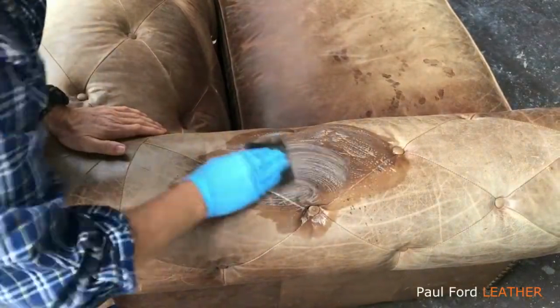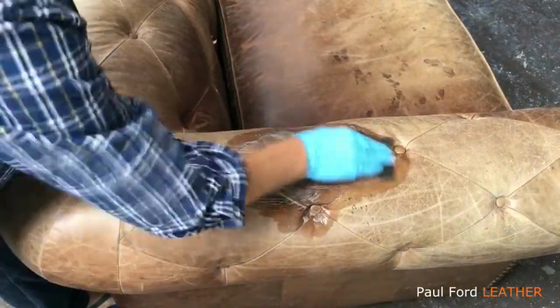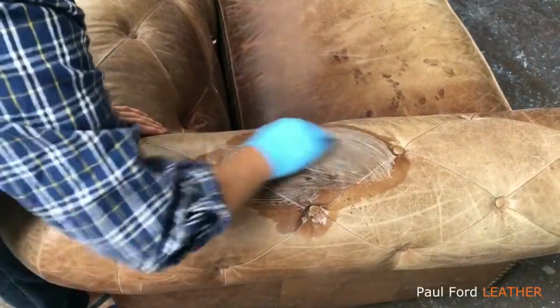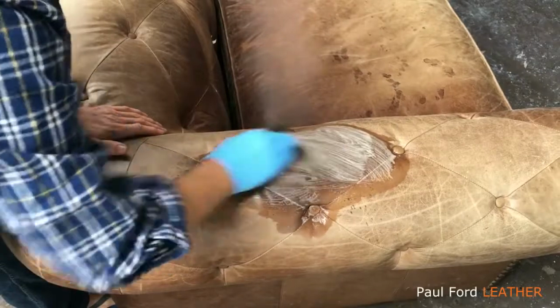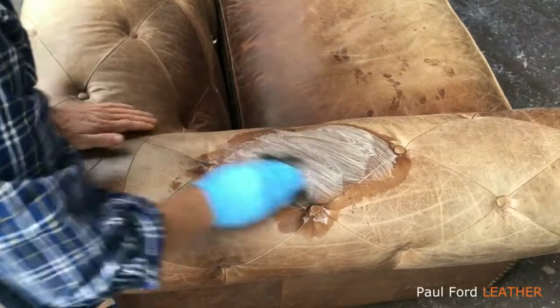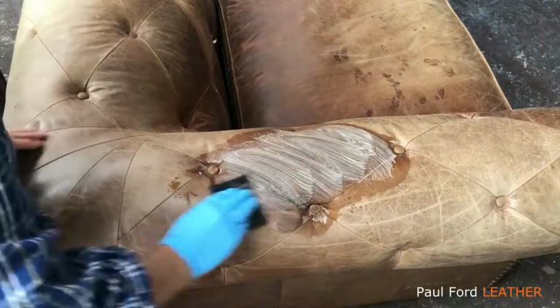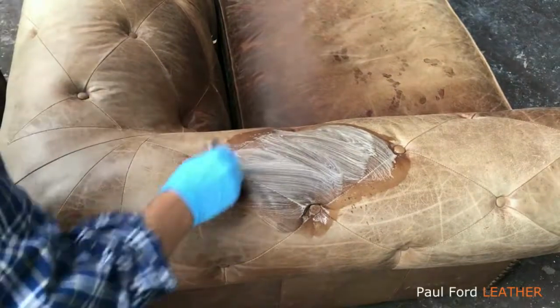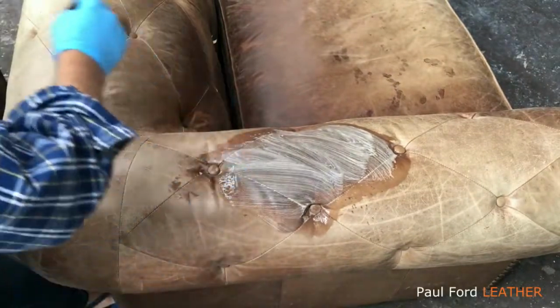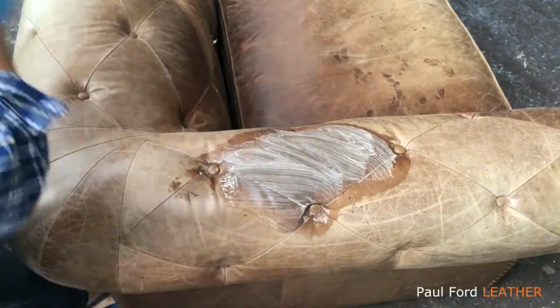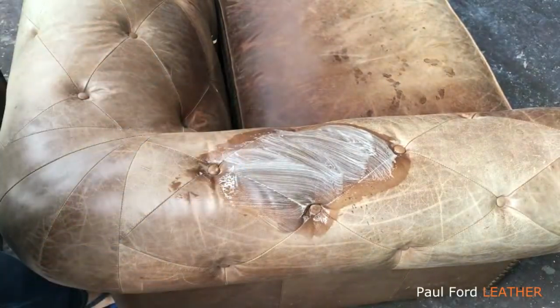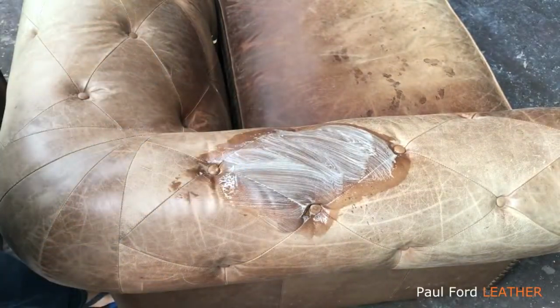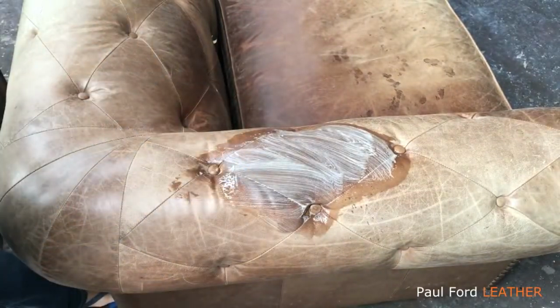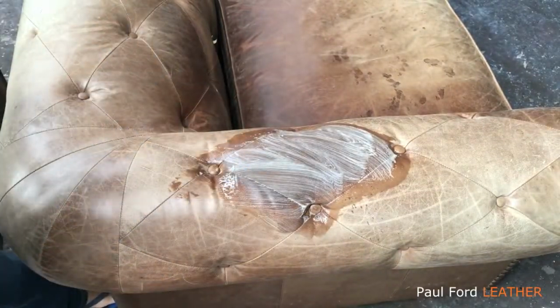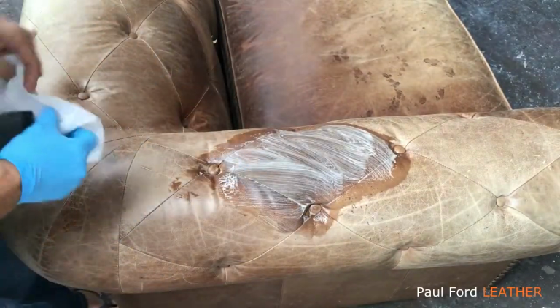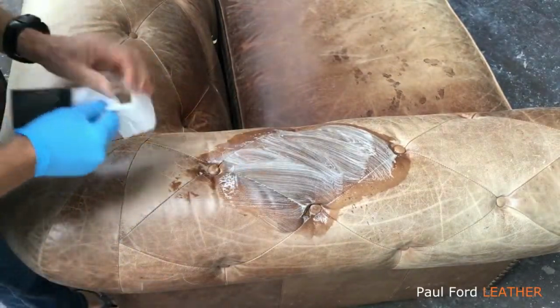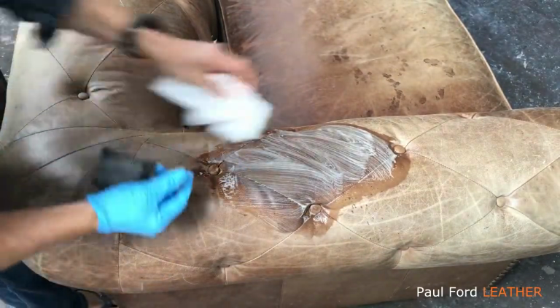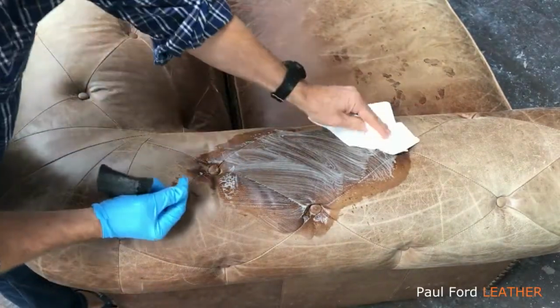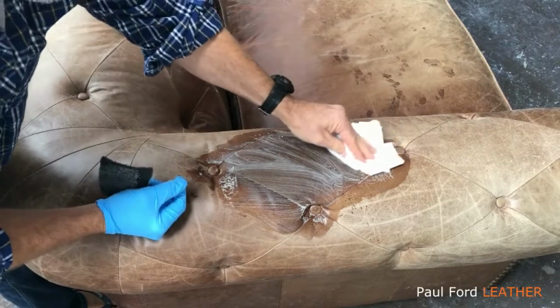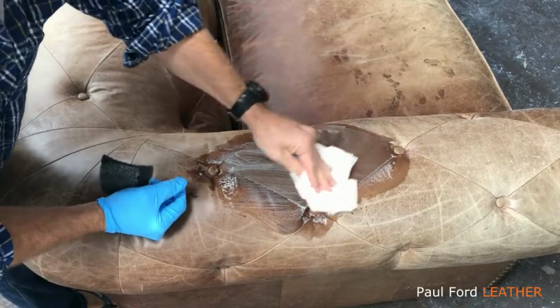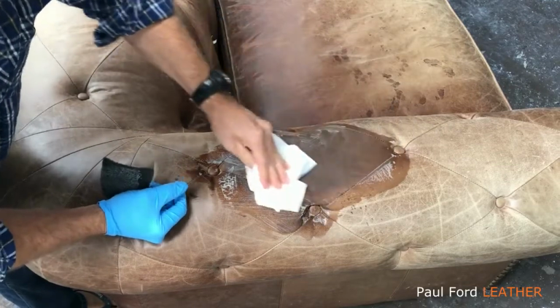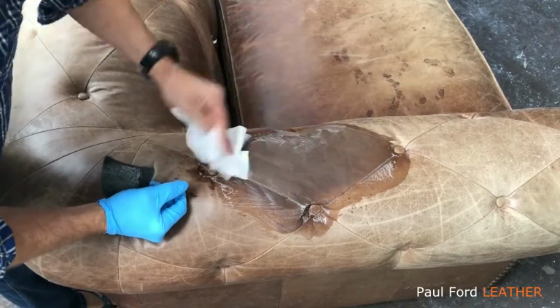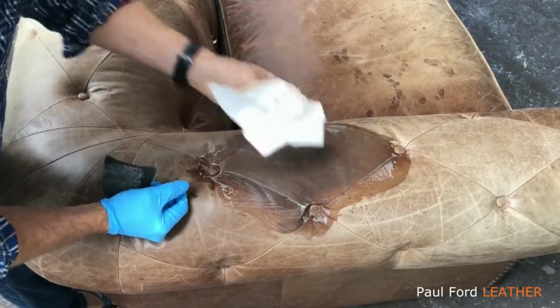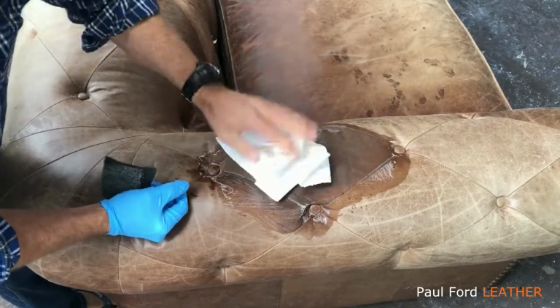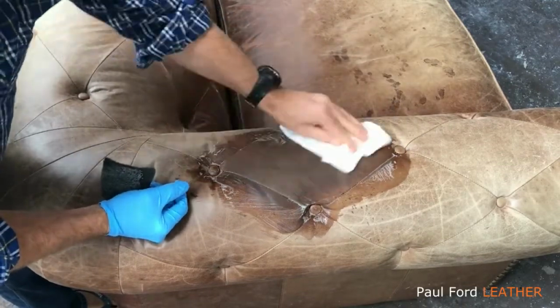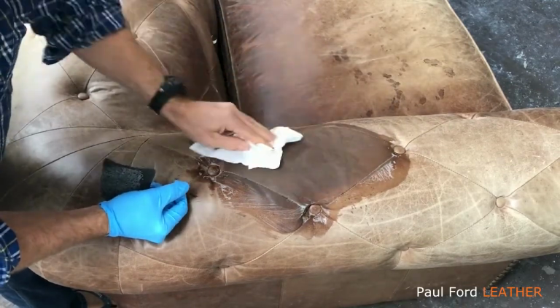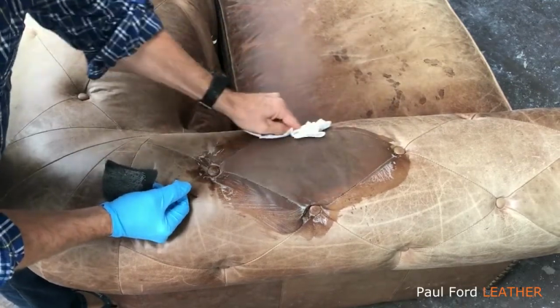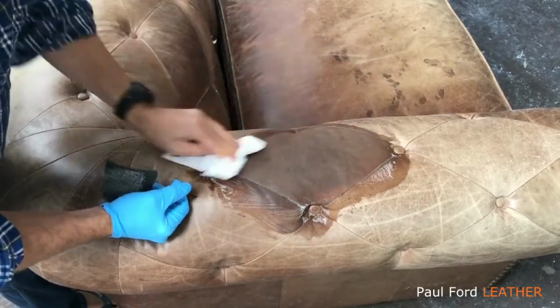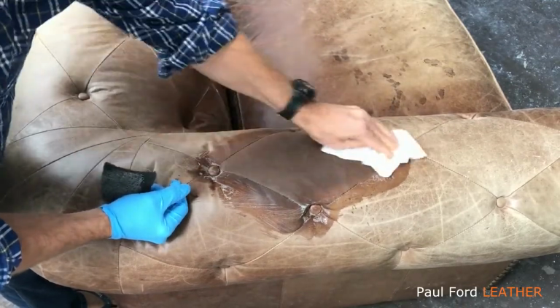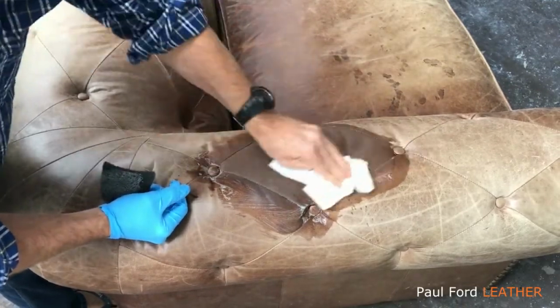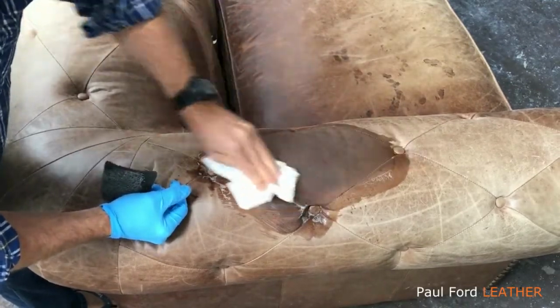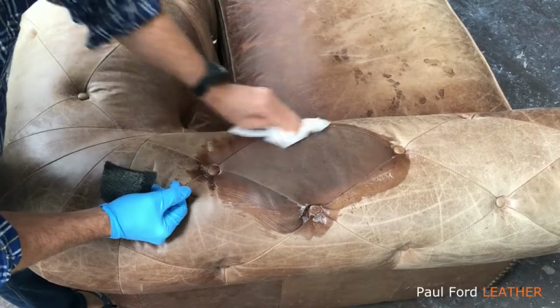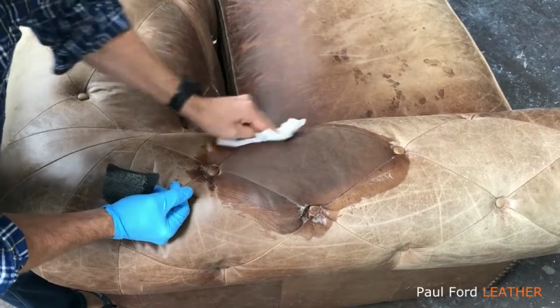So I'm just foaming it all up and while it's still wet, grab a paper towel and just wipe it off. You can see it's just taking all the sludge, all the old wax out of there.